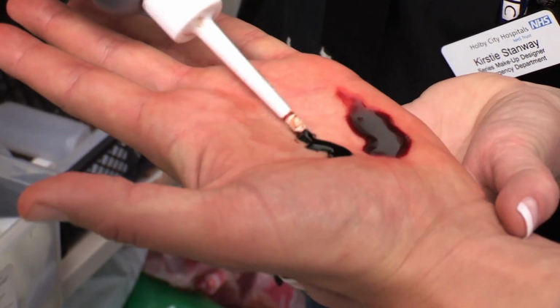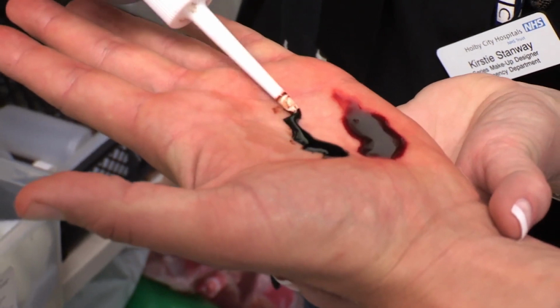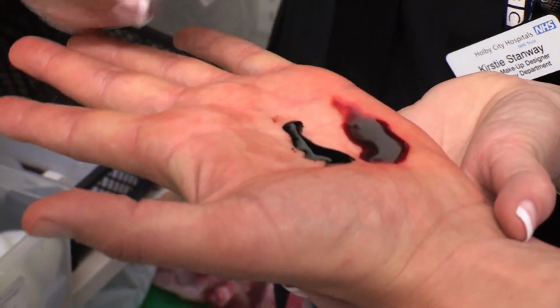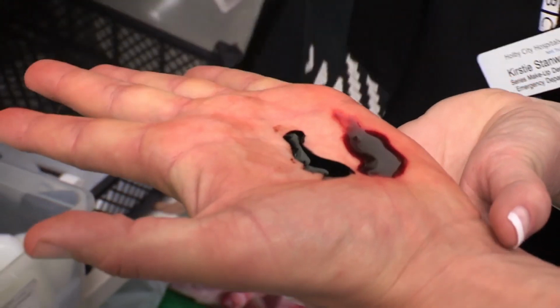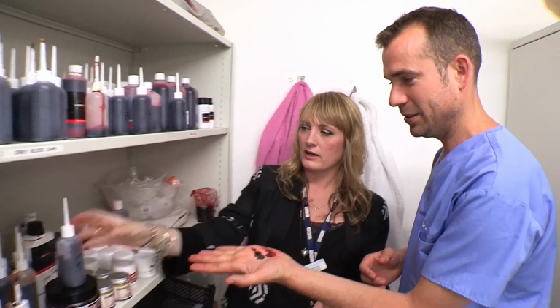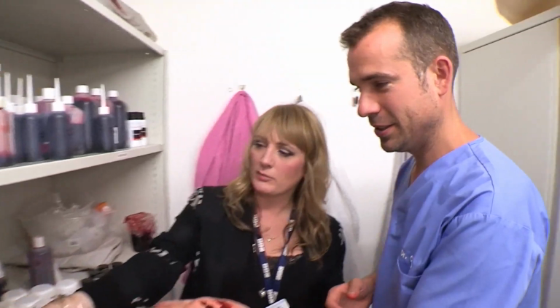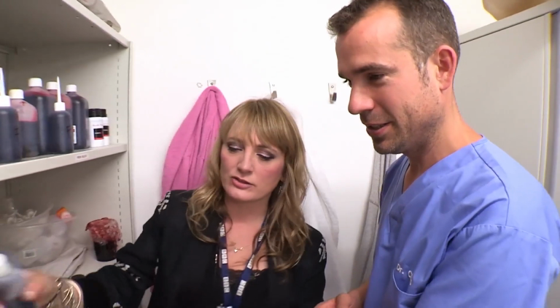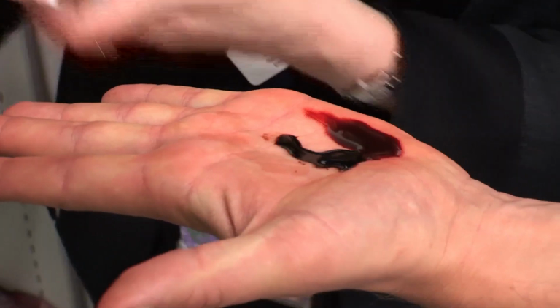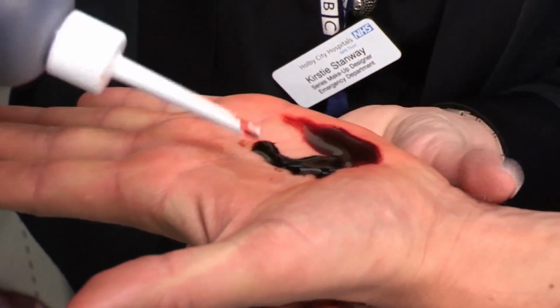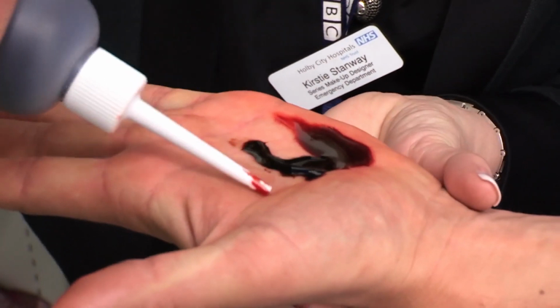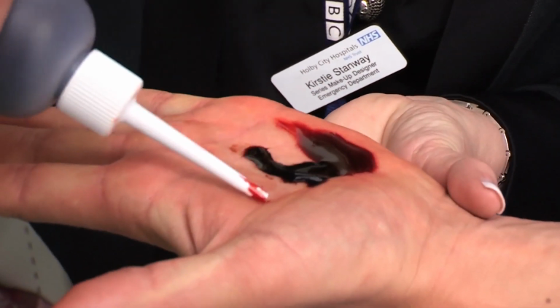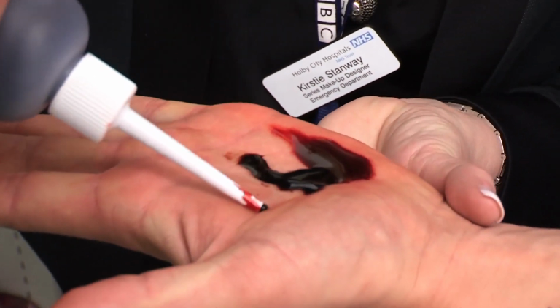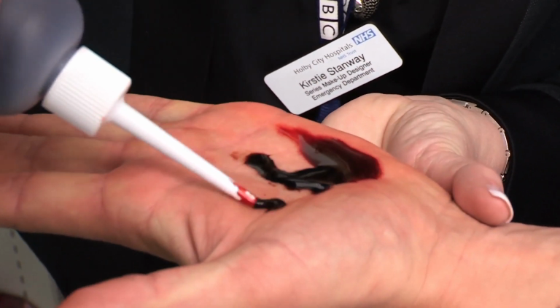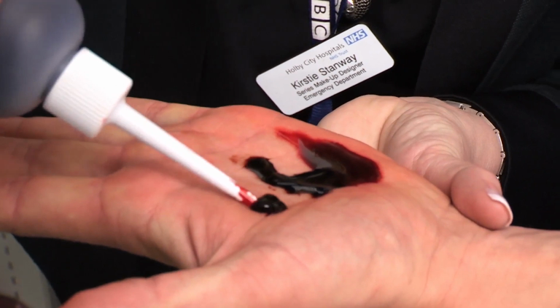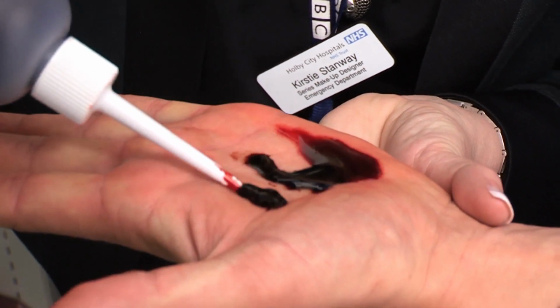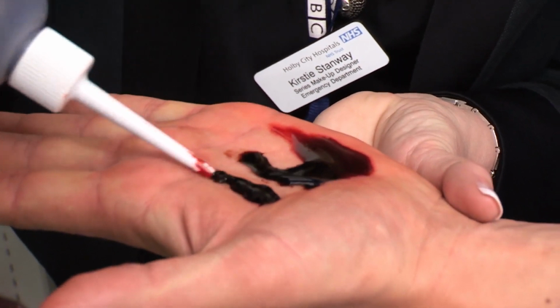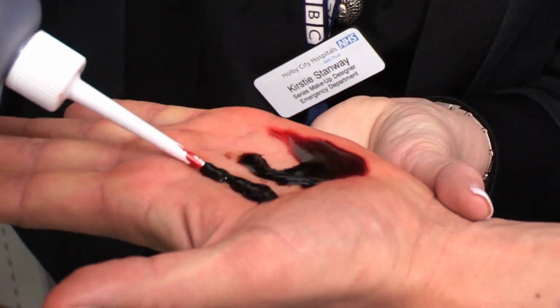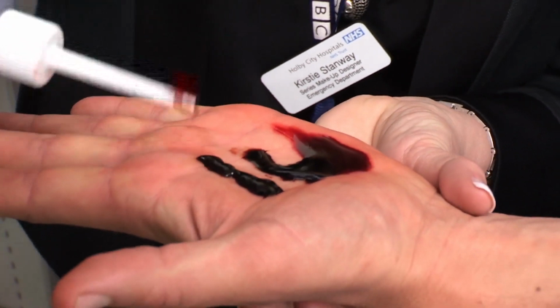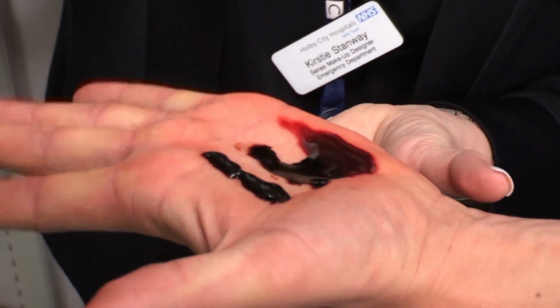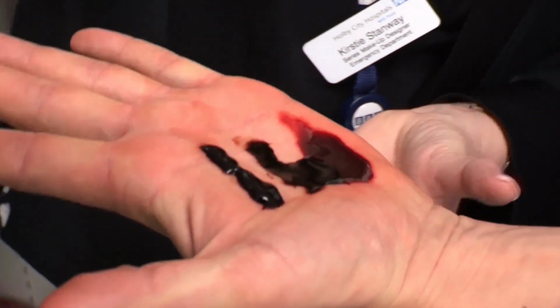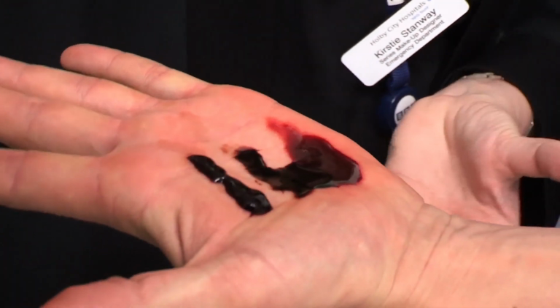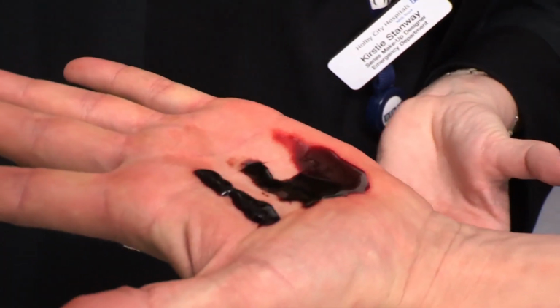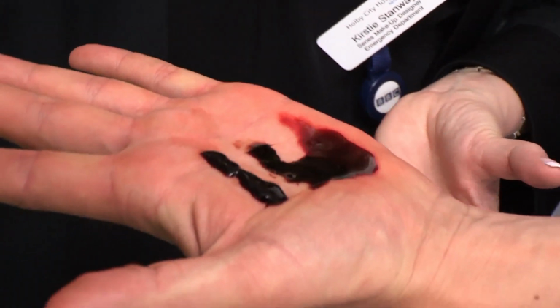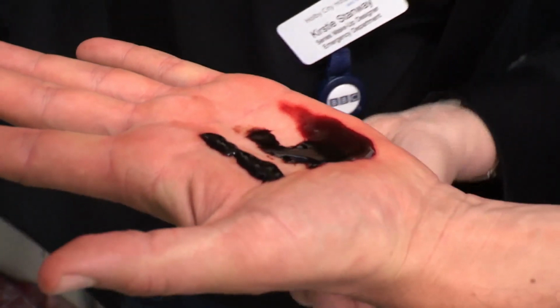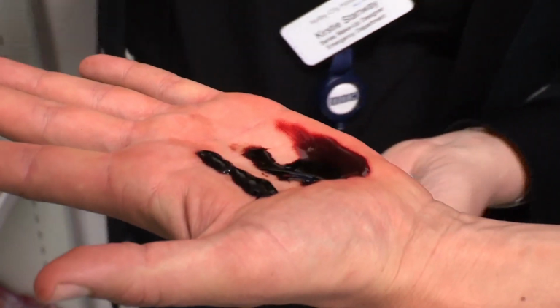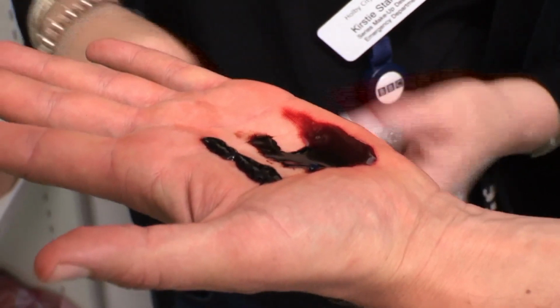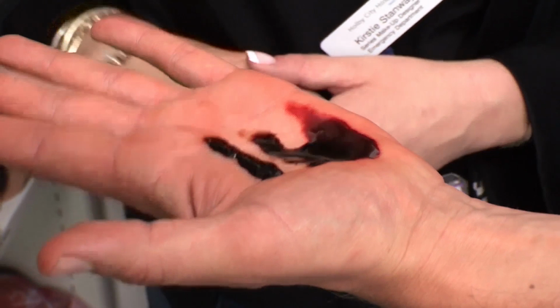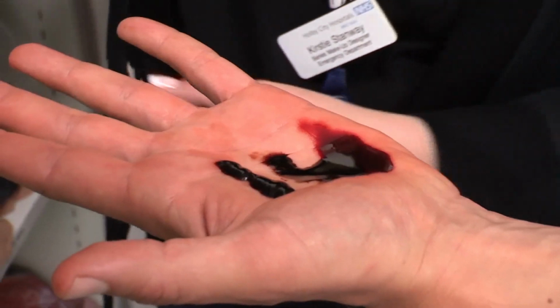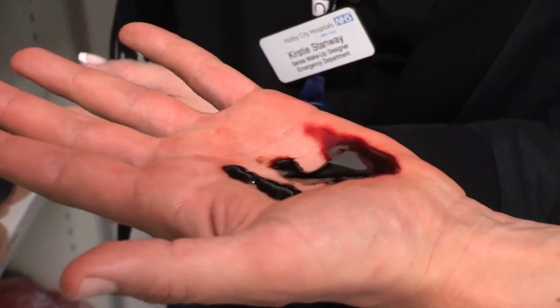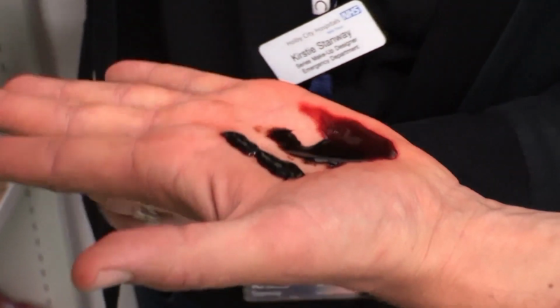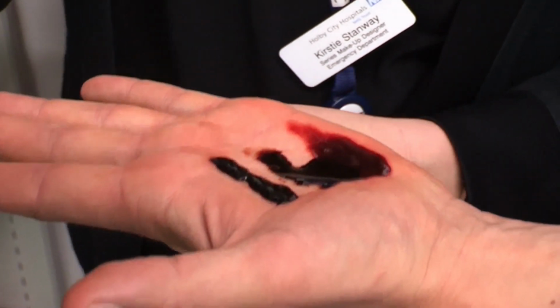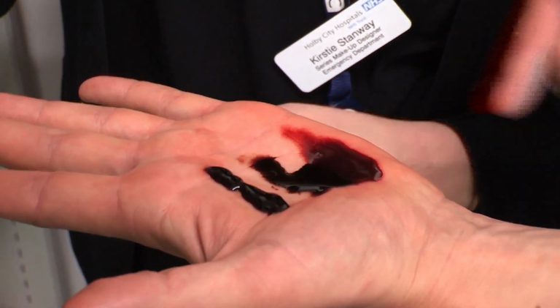Then we have dark blood here. Really nice. What else? And then we have a congealed here, which is thicker. Oh, with blobs in it. Yeah, that's really good, isn't it? This blood is fake, but different blood has different characteristics.